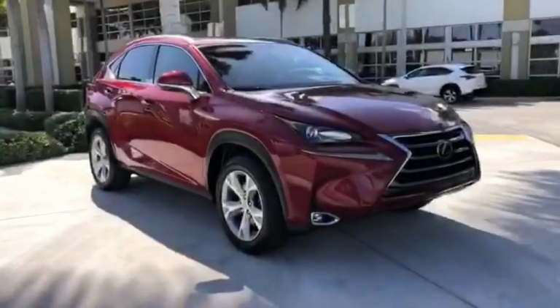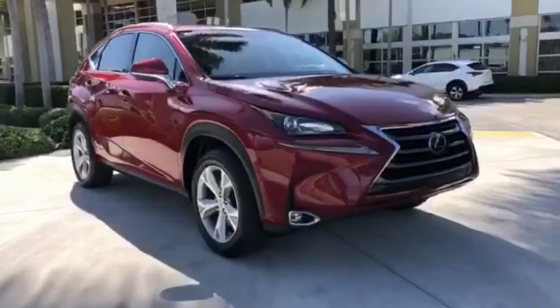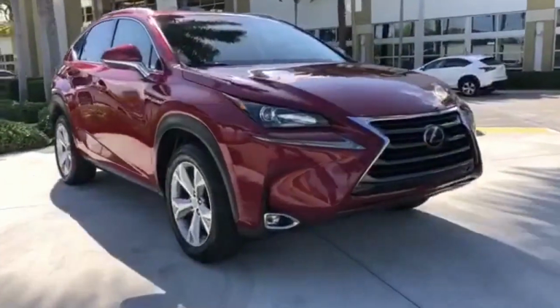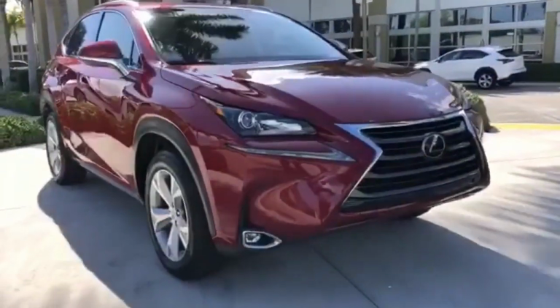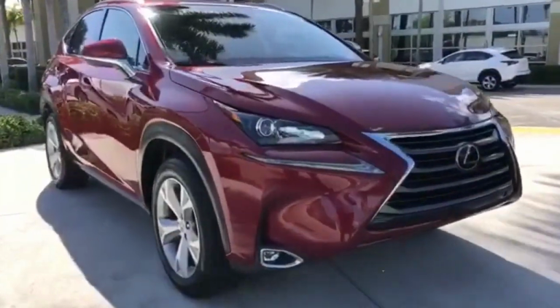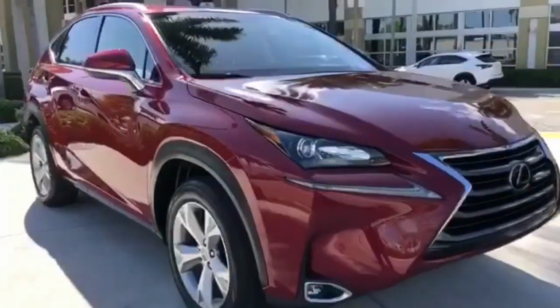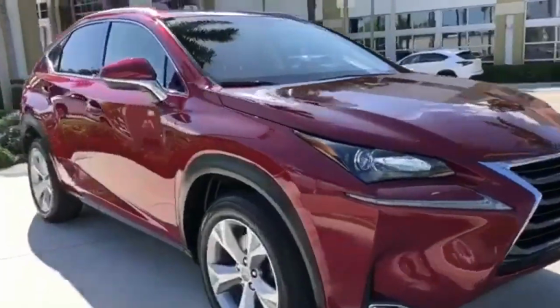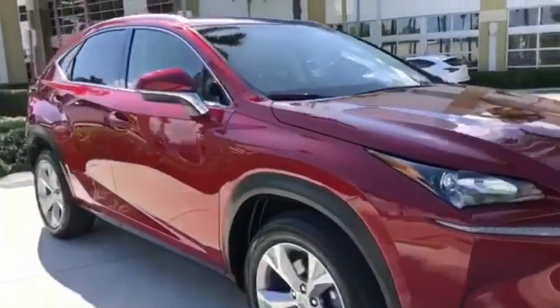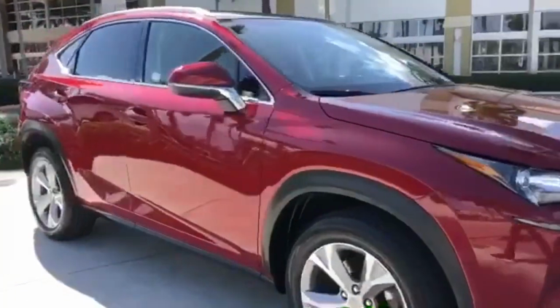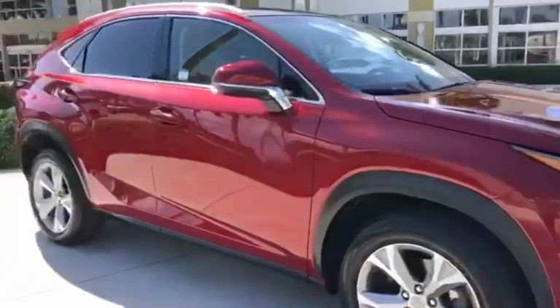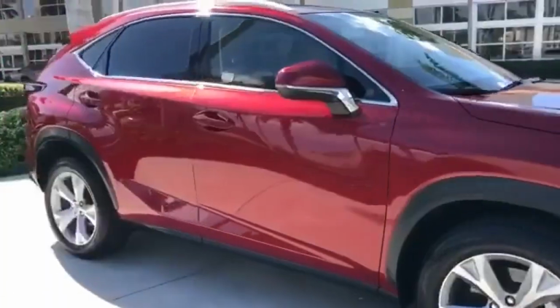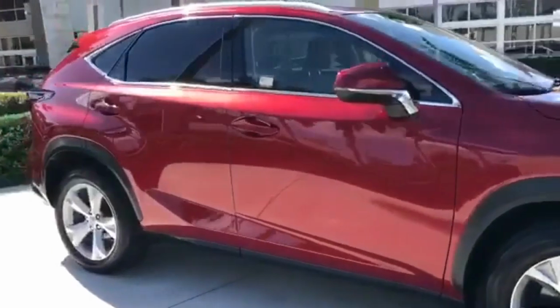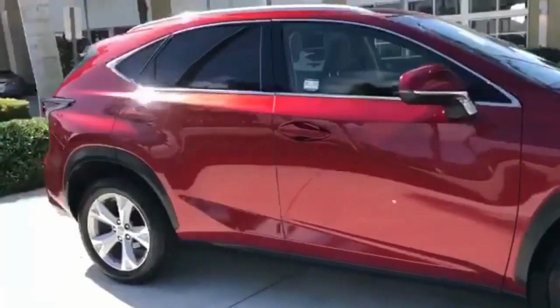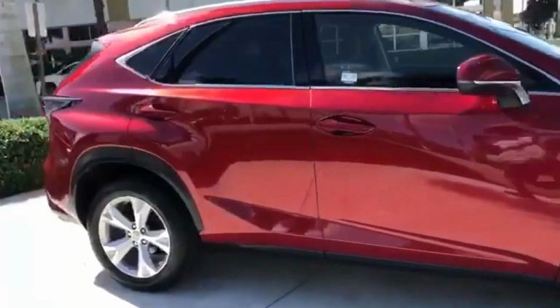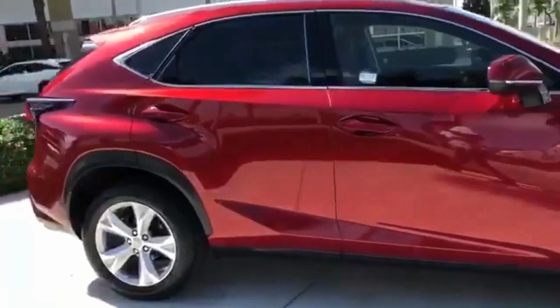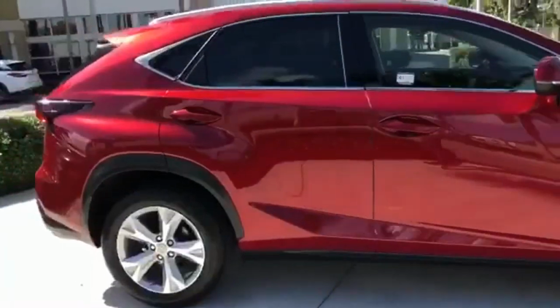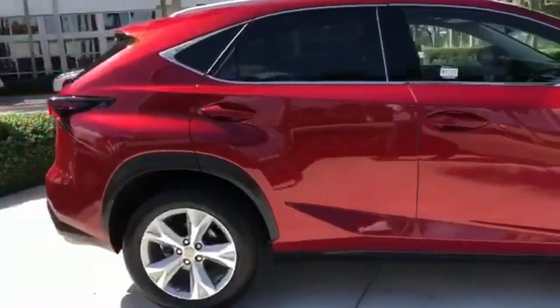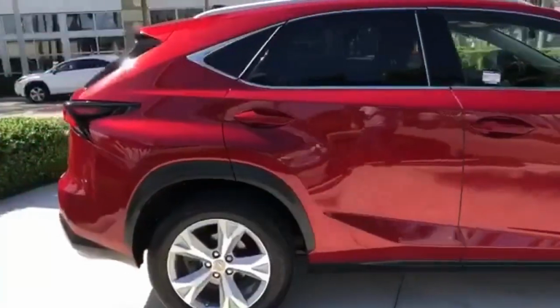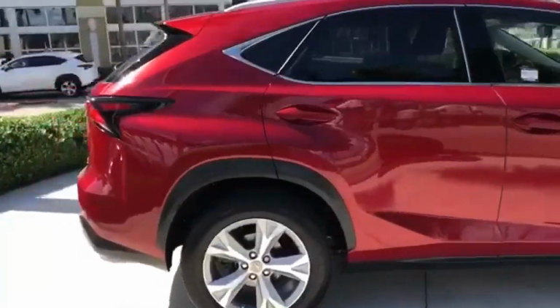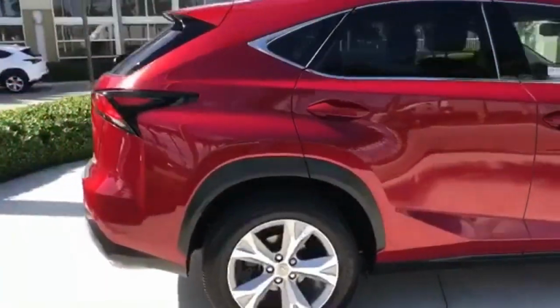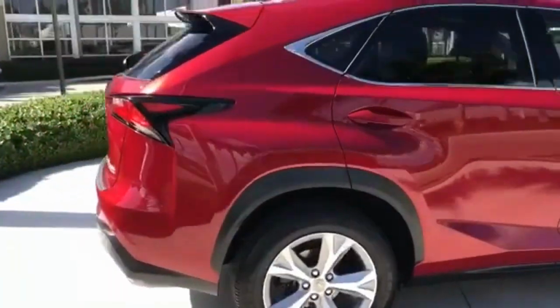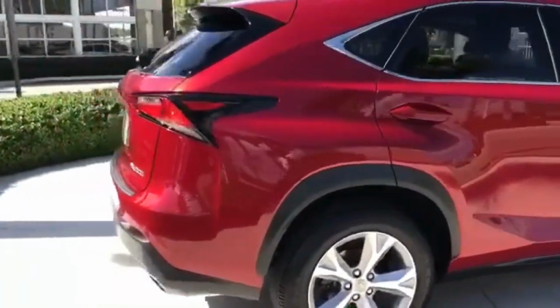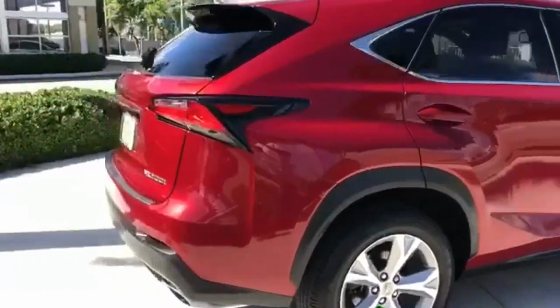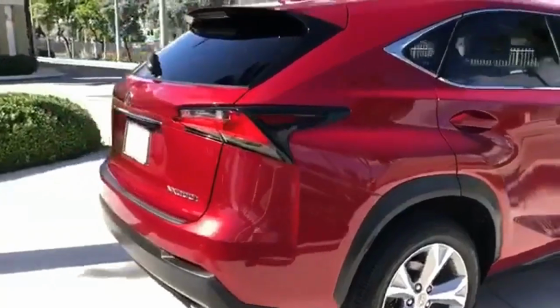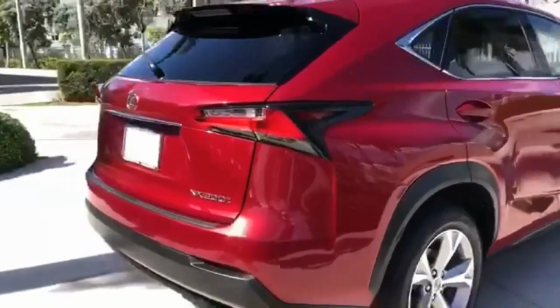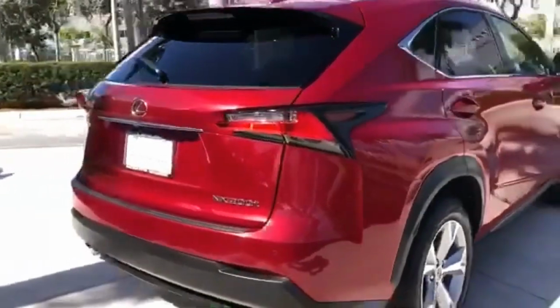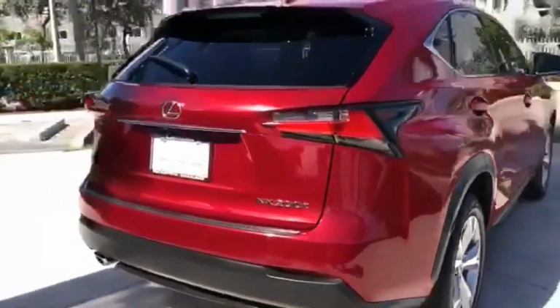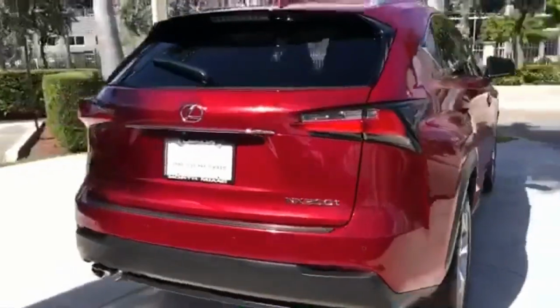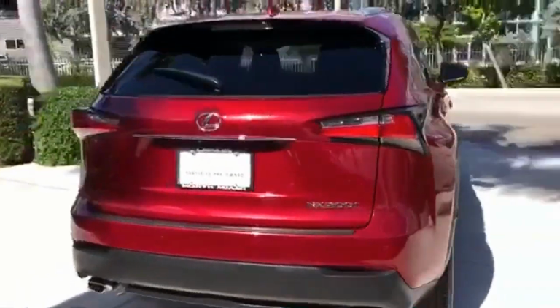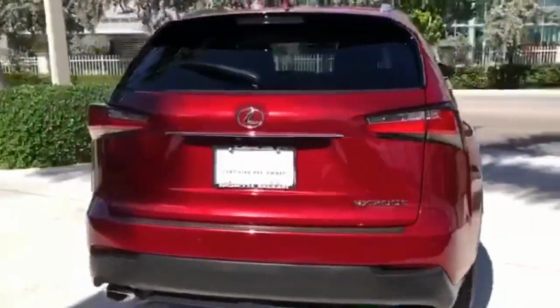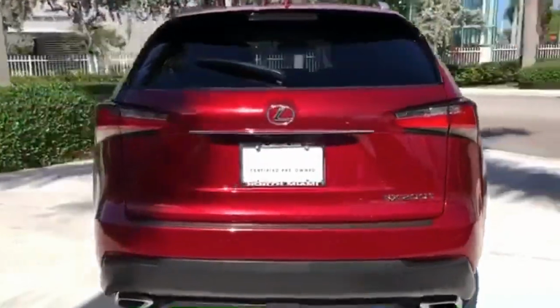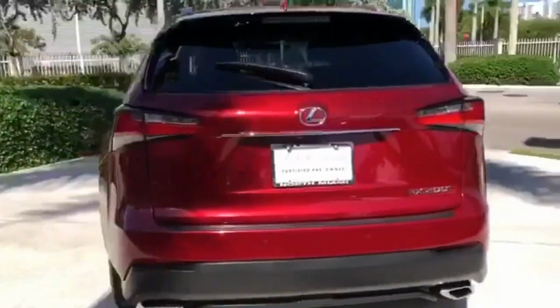Here's a 2017 Lexus NX. By combining intuitive technology with a design that is aggressive outside and comforting inside, this NX takes the crossover beyond utility. It's well equipped with the features you need.